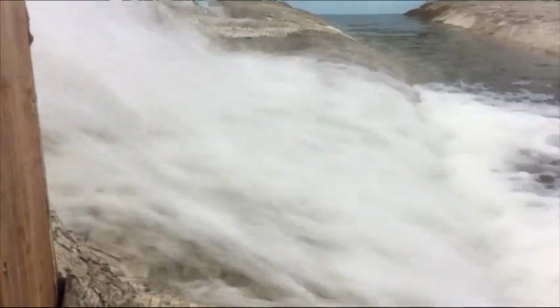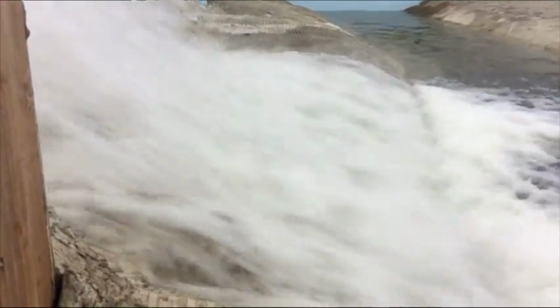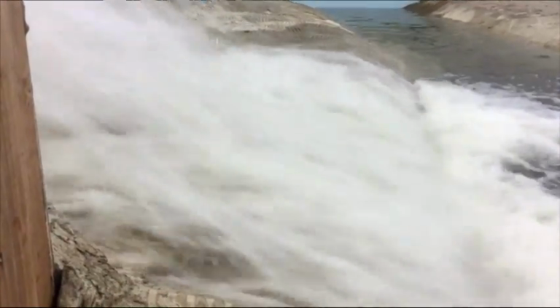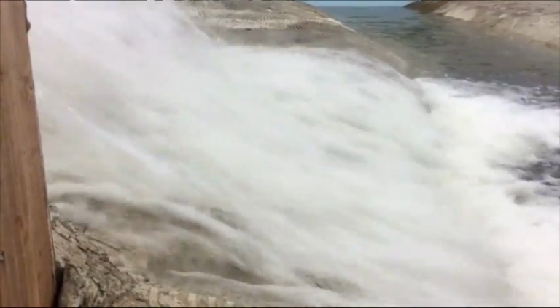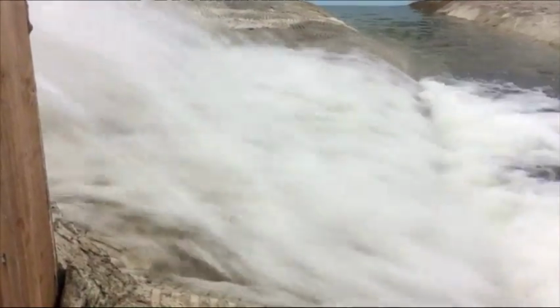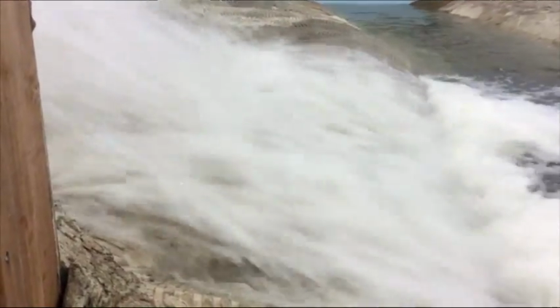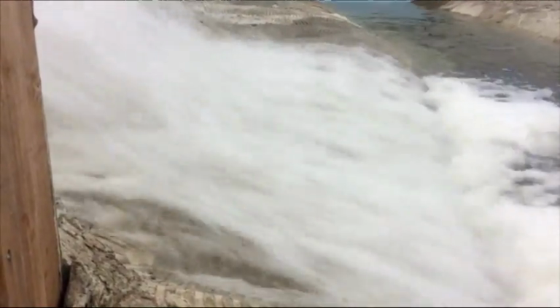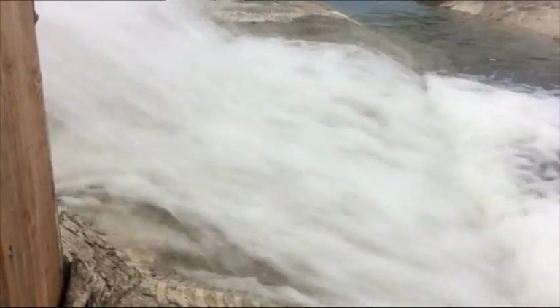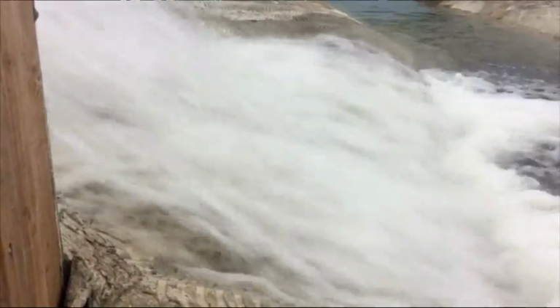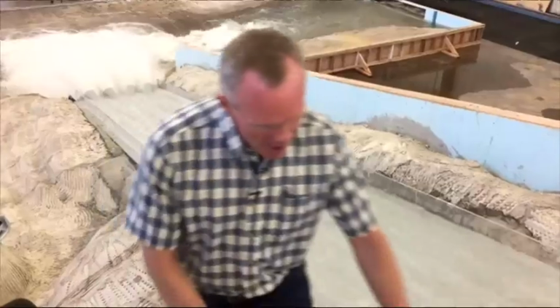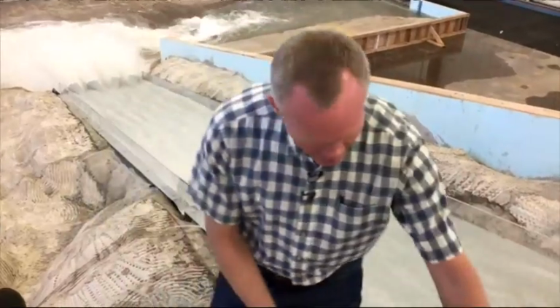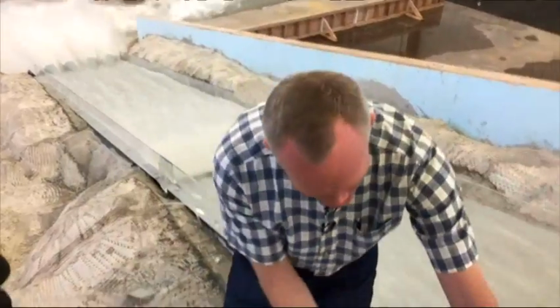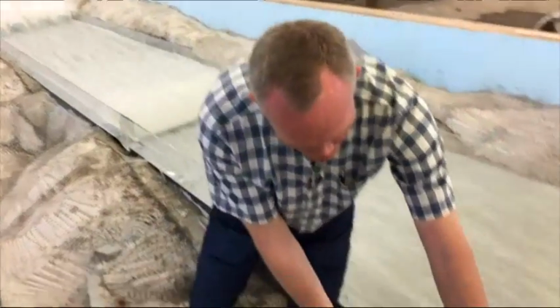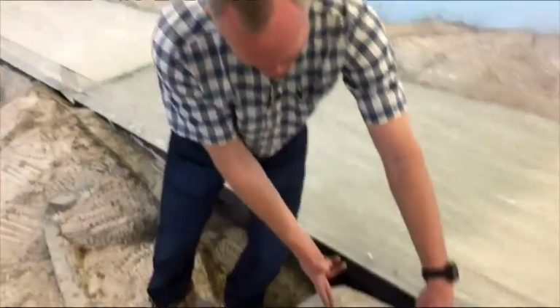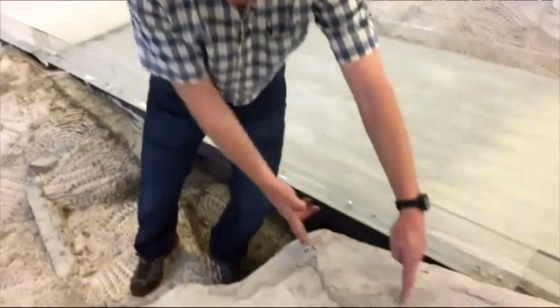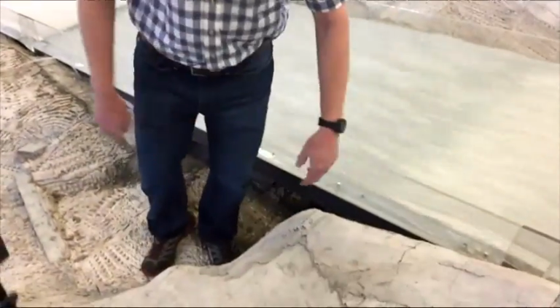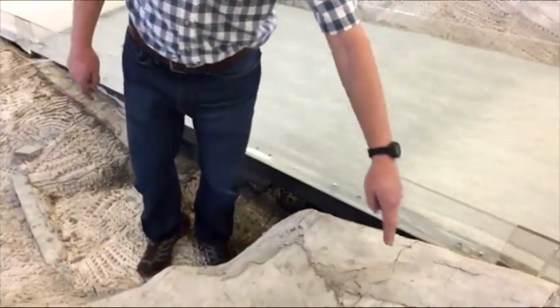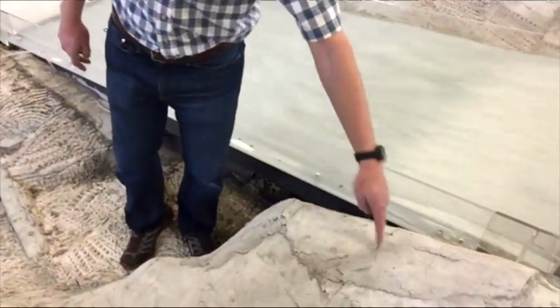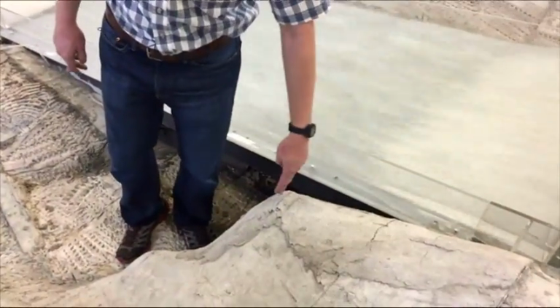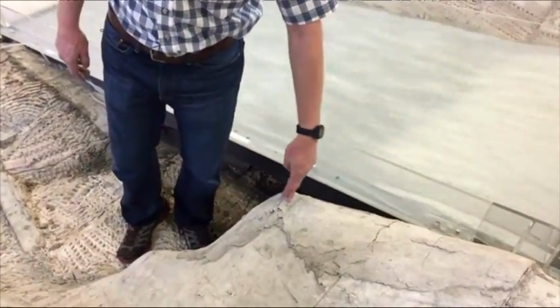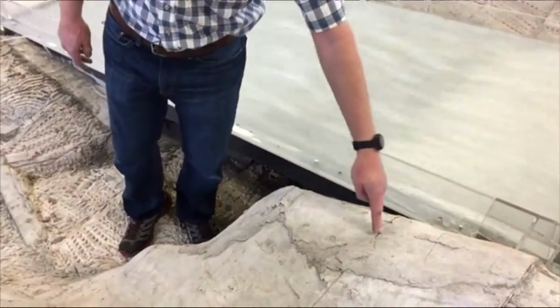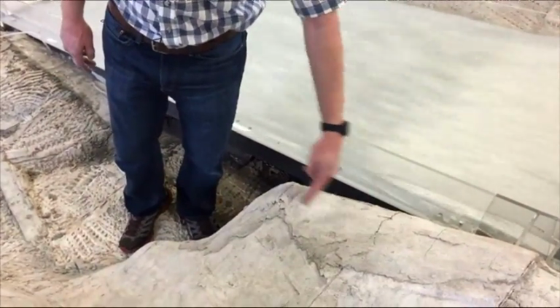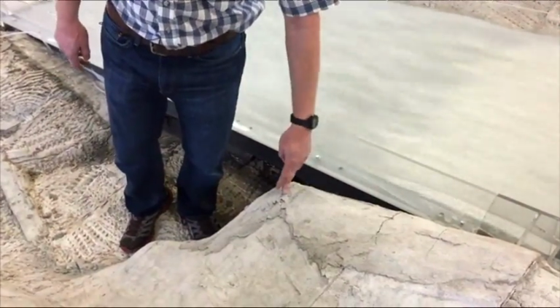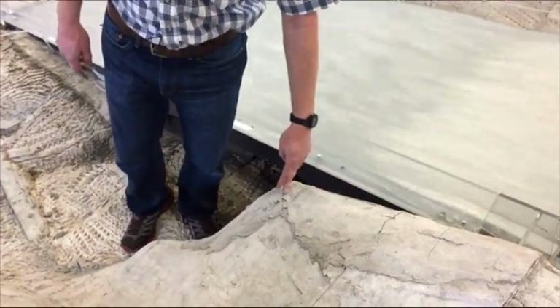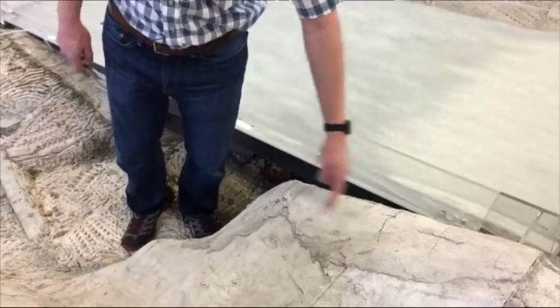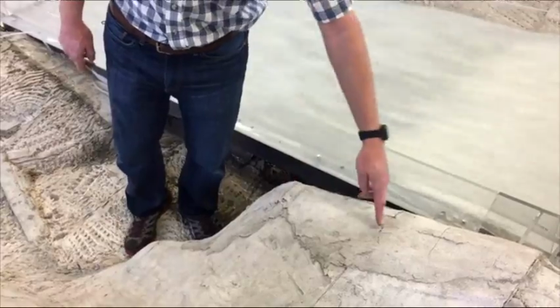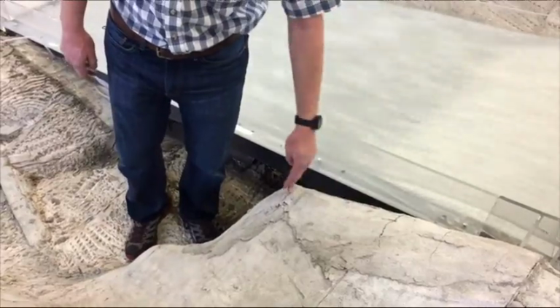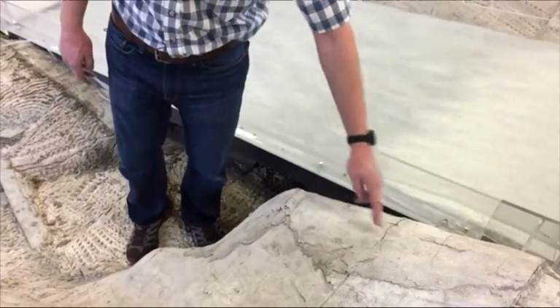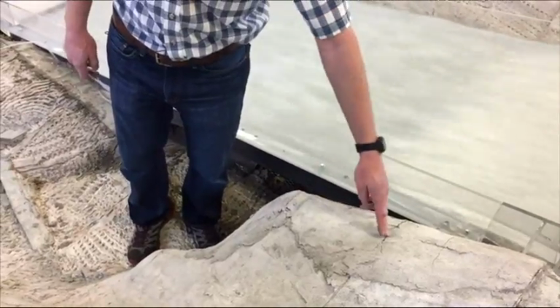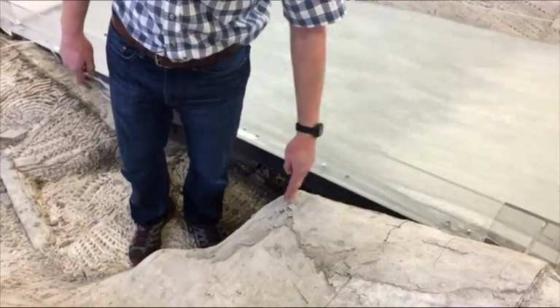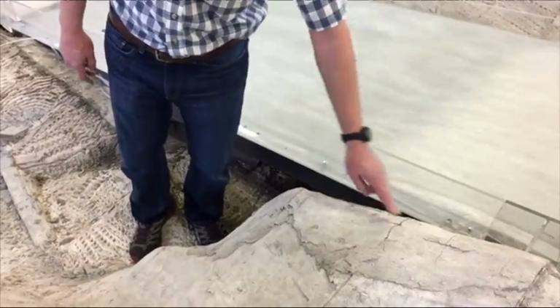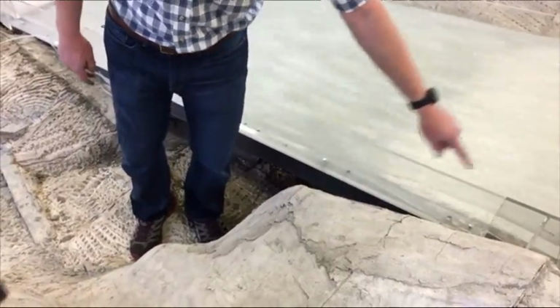The water velocity in the prototype is approaching 120 to 130 feet per second — that is roaring down that chute. With that, you can imagine there's just a ton of energy, a ton of power available.